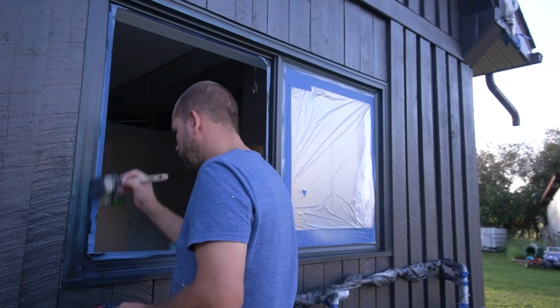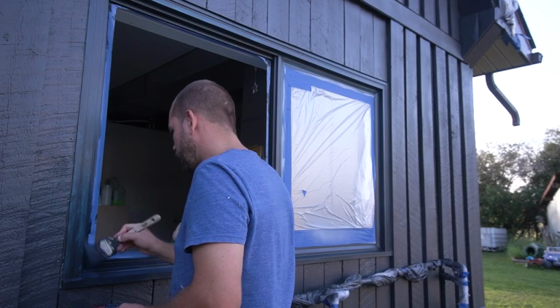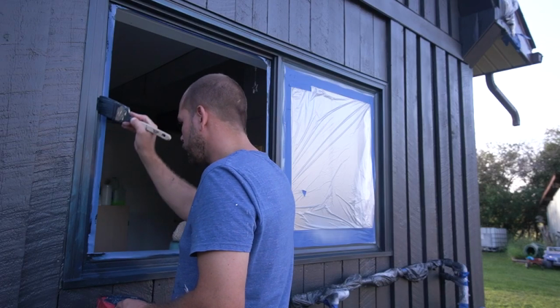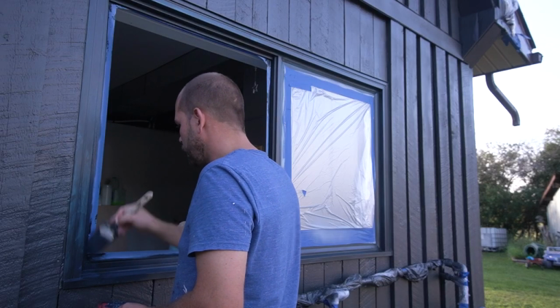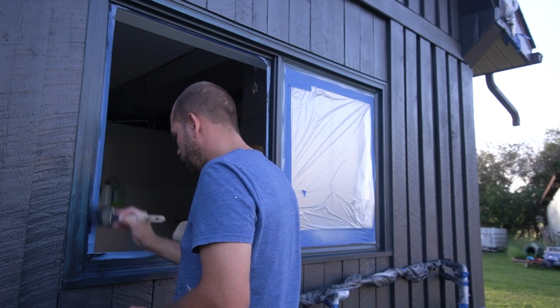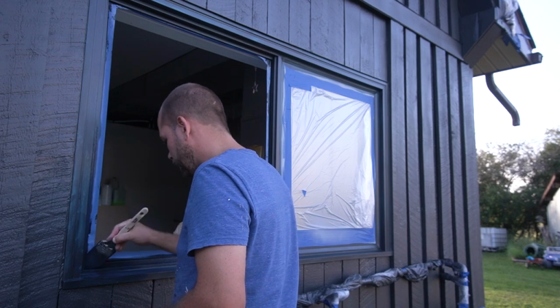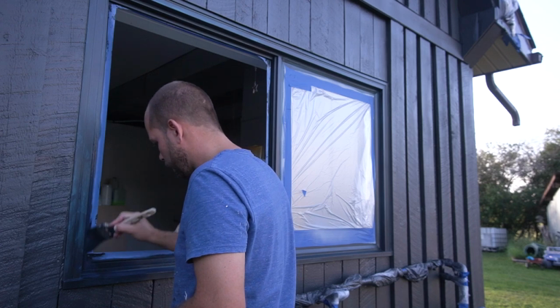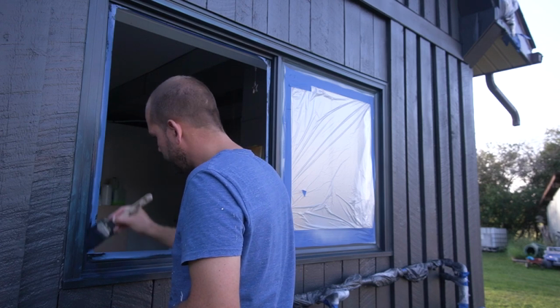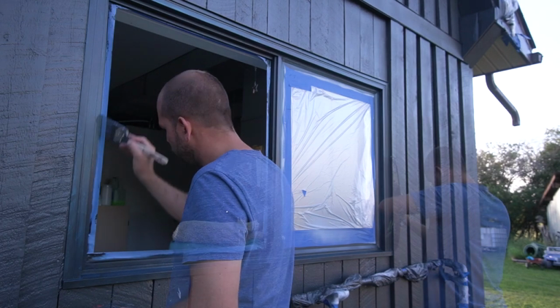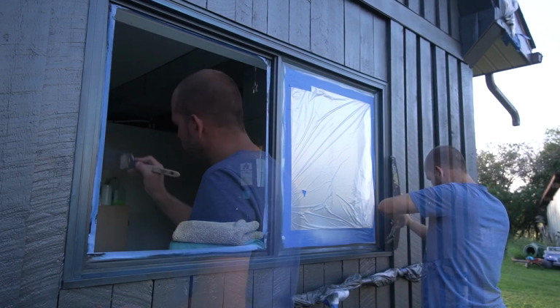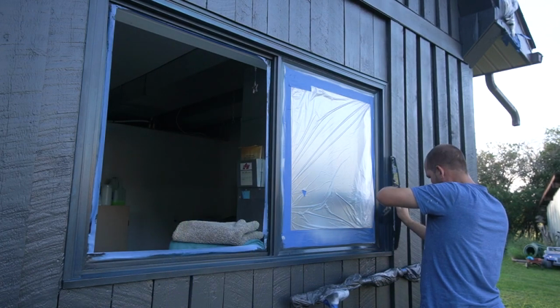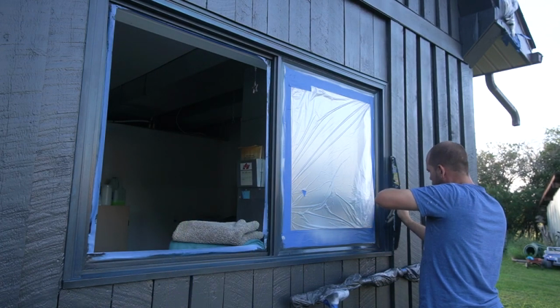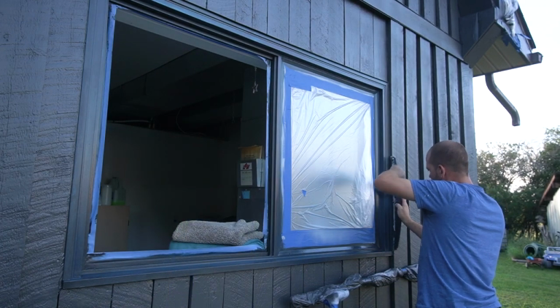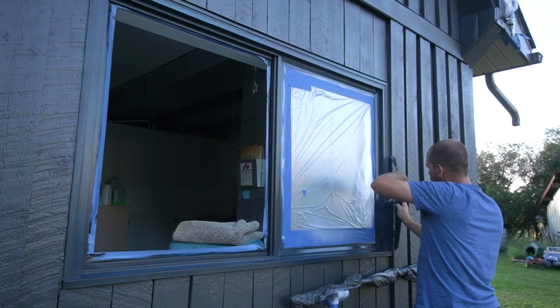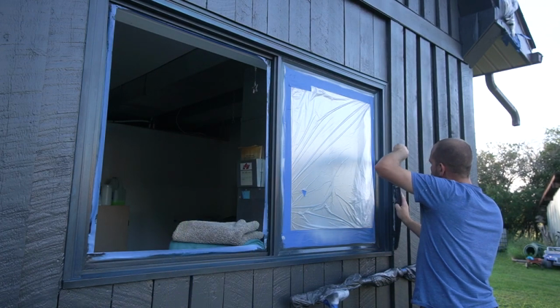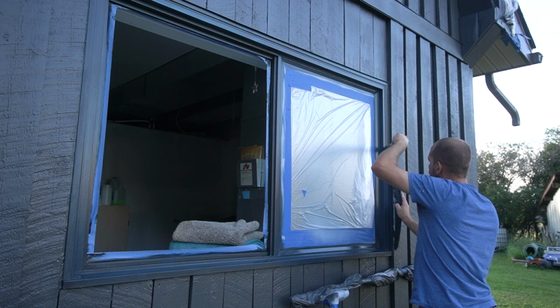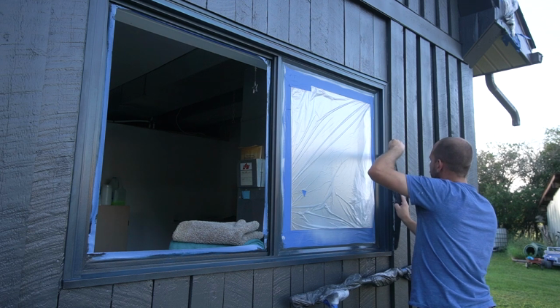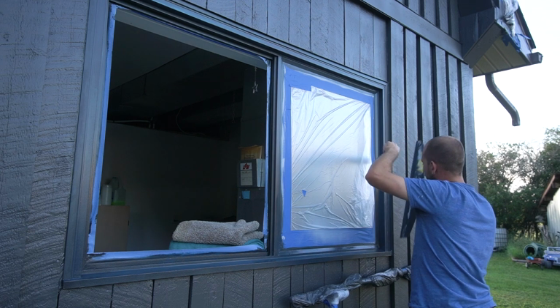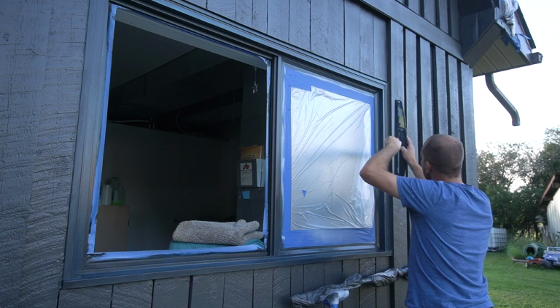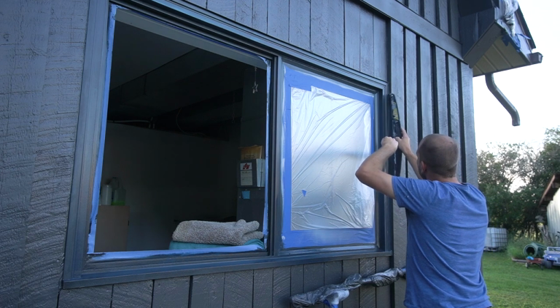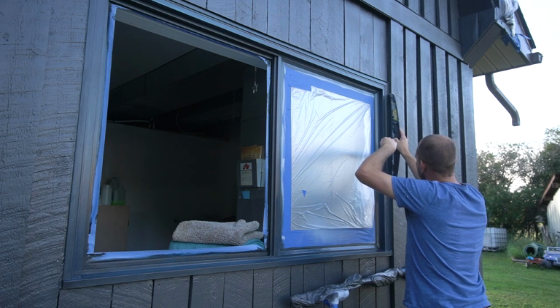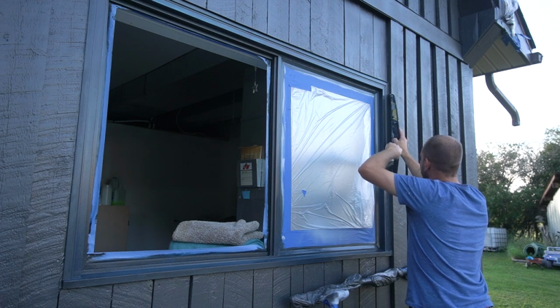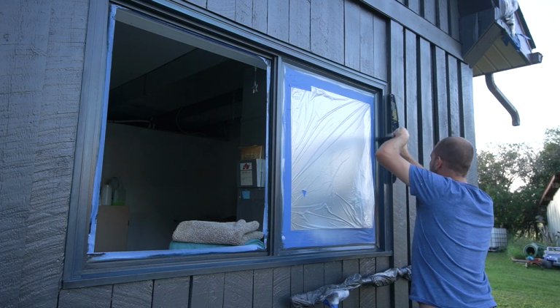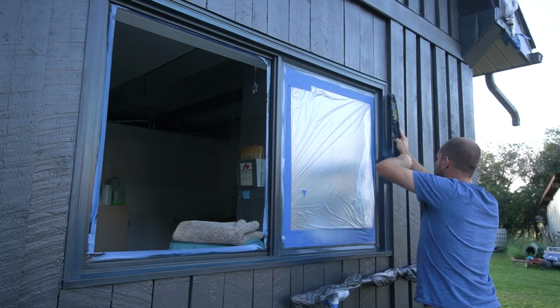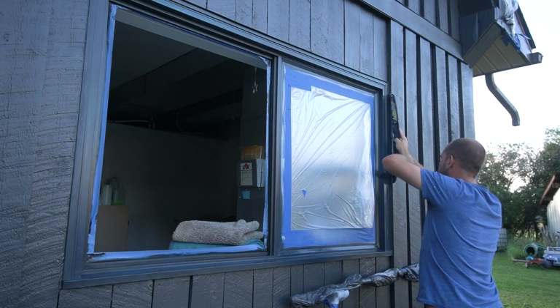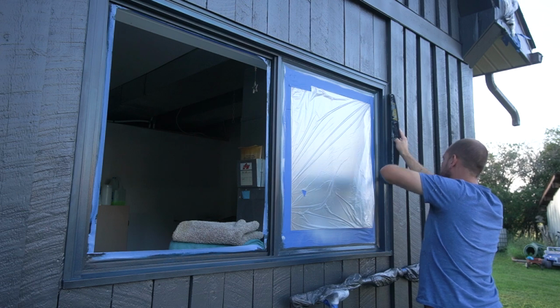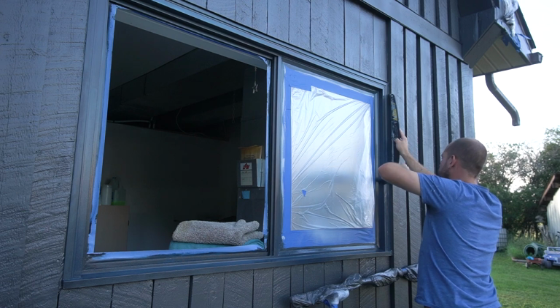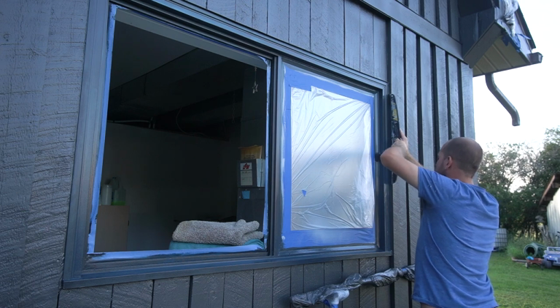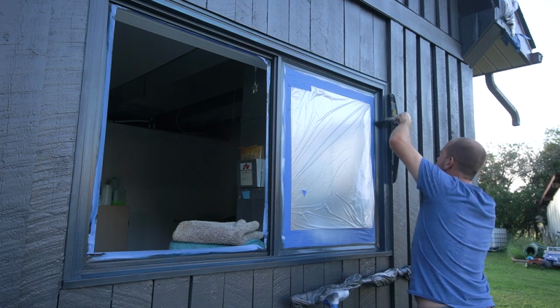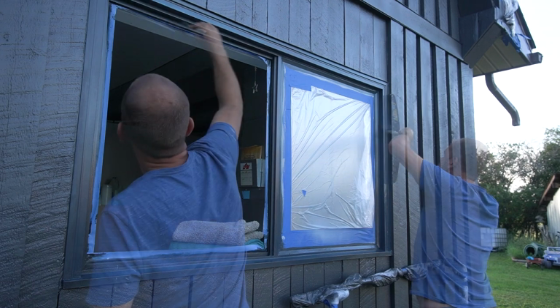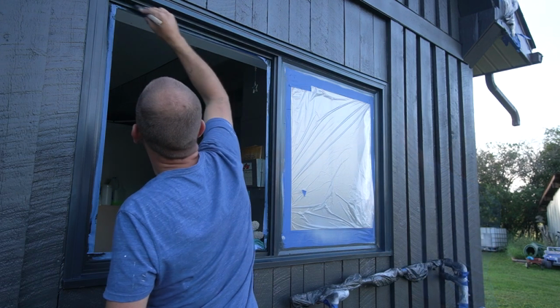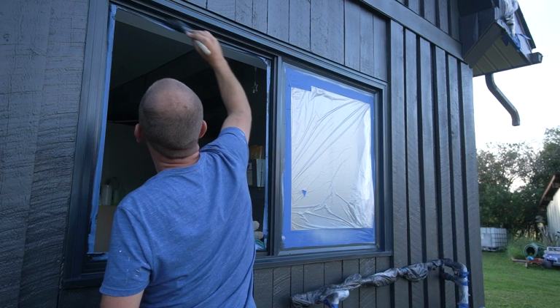We ended up doing three coats on every window. Where we could, we also used a small roller picked up at the dollar store to roll the vinyl-safe paint on and get a nice smooth finish.